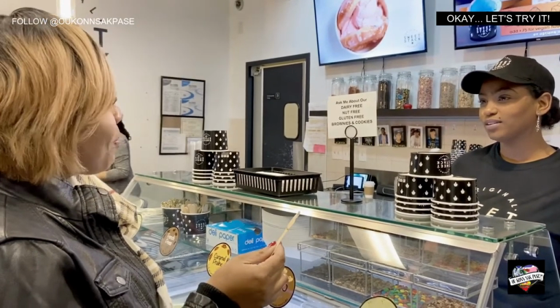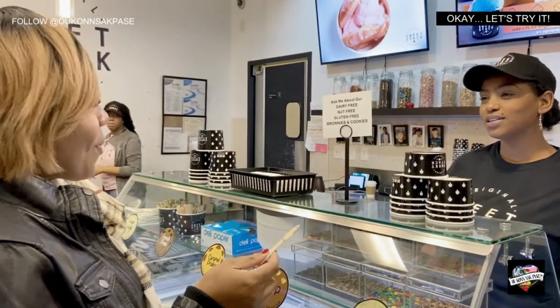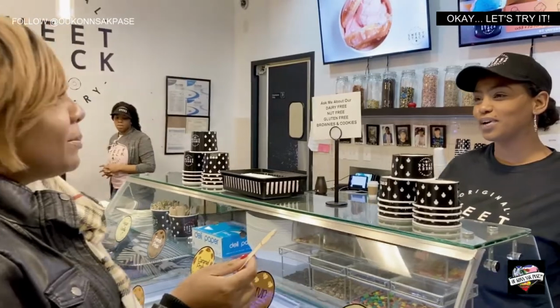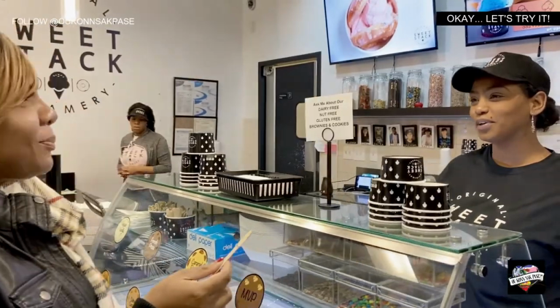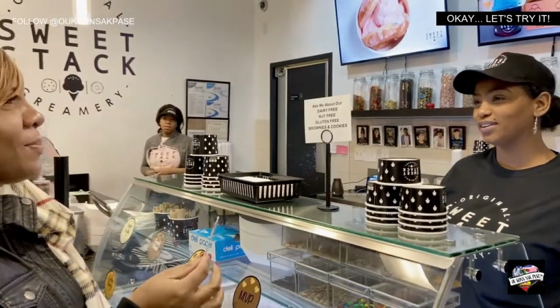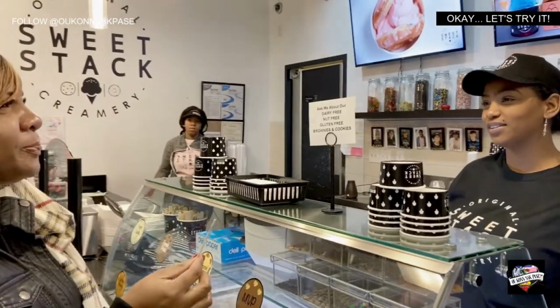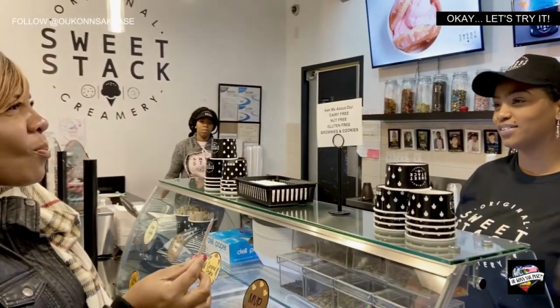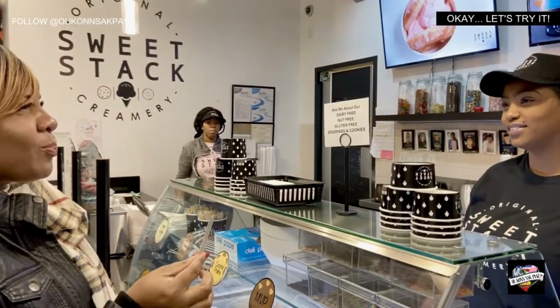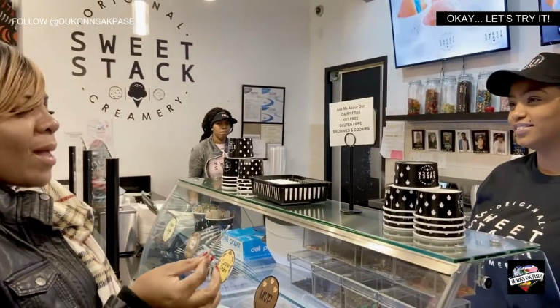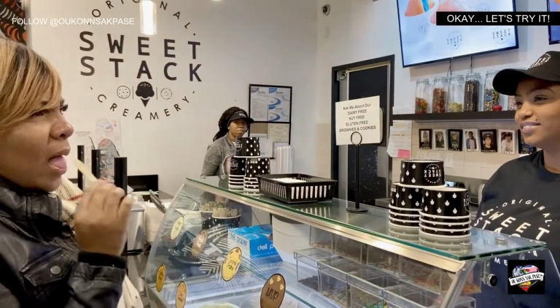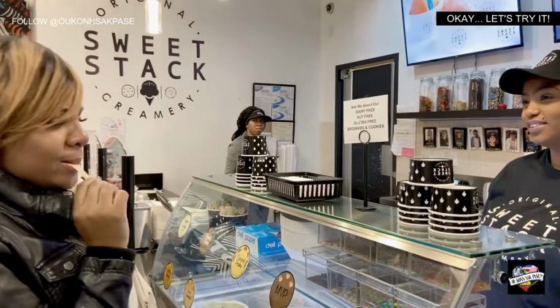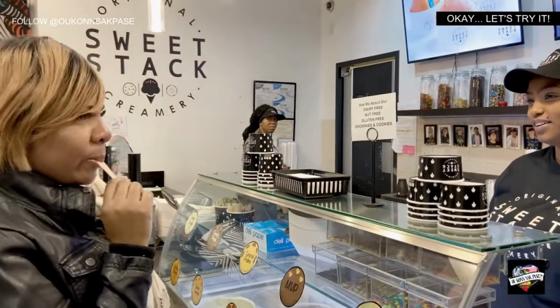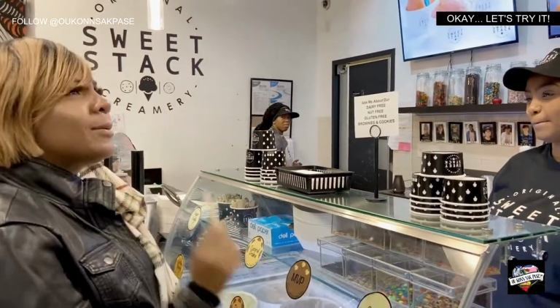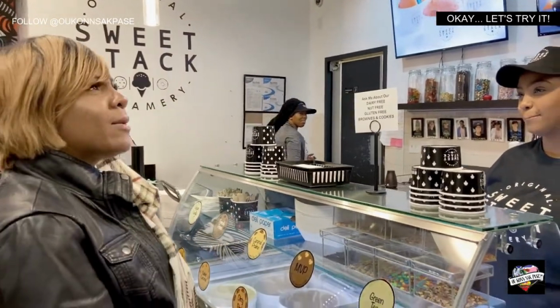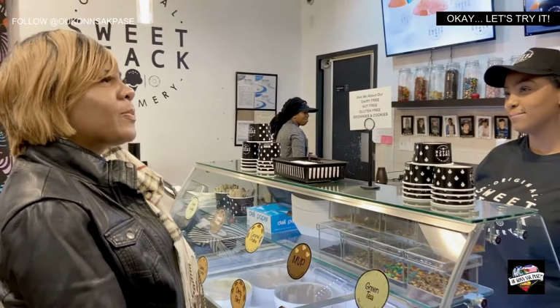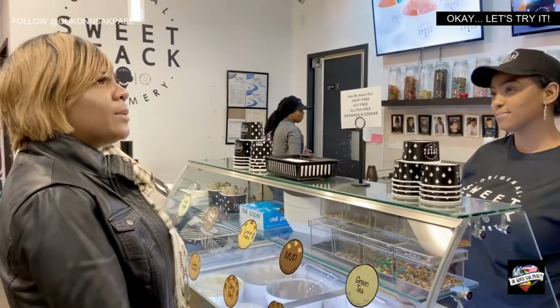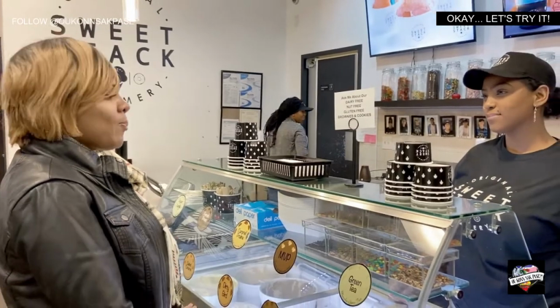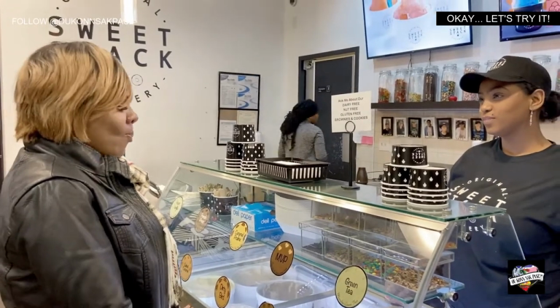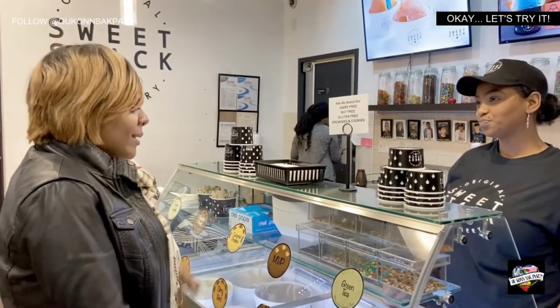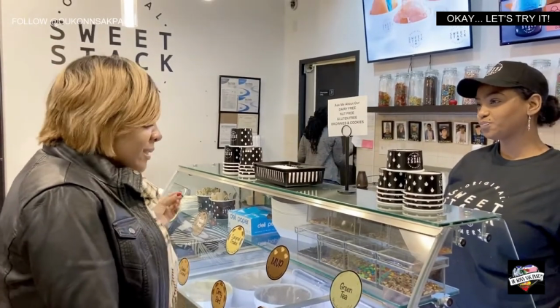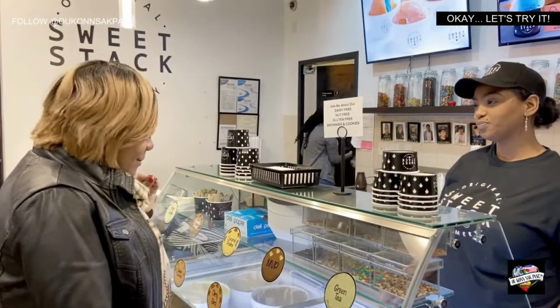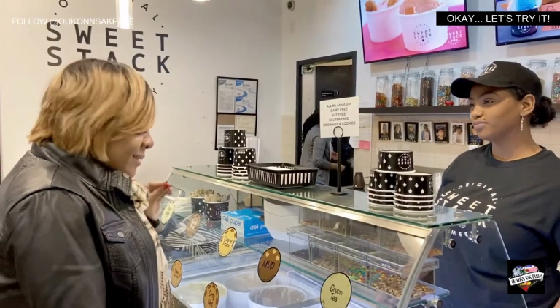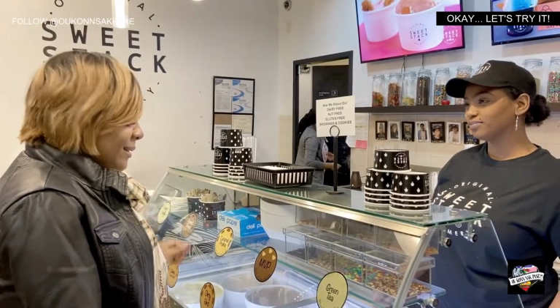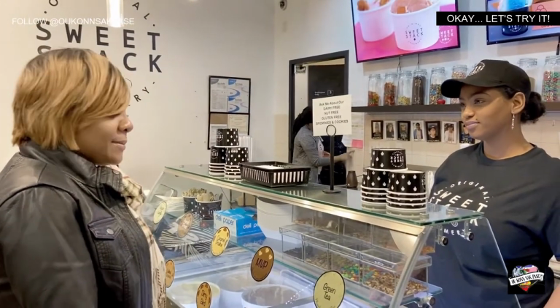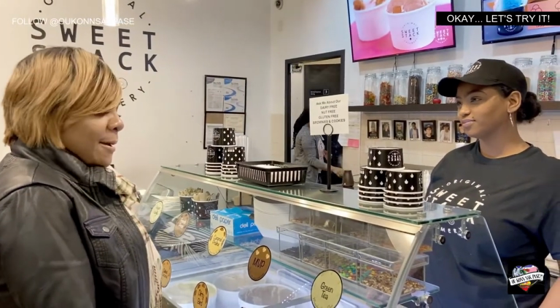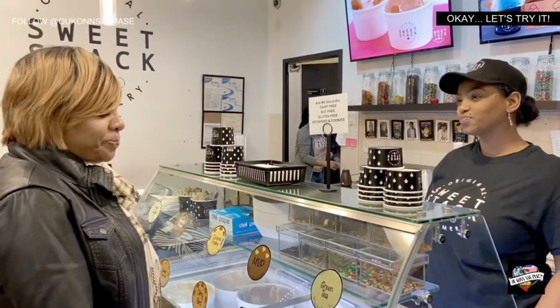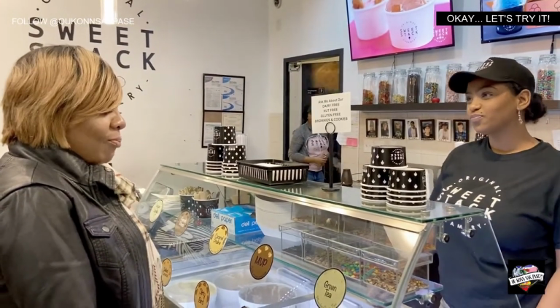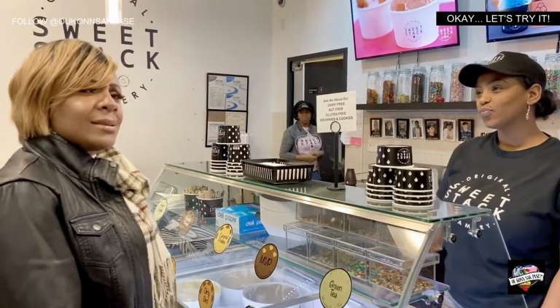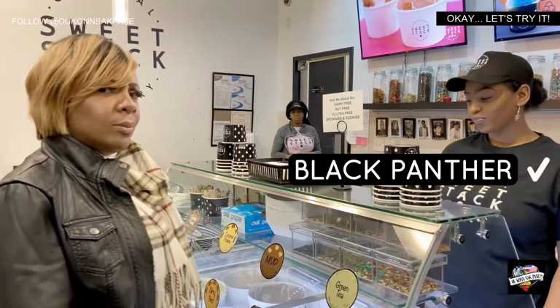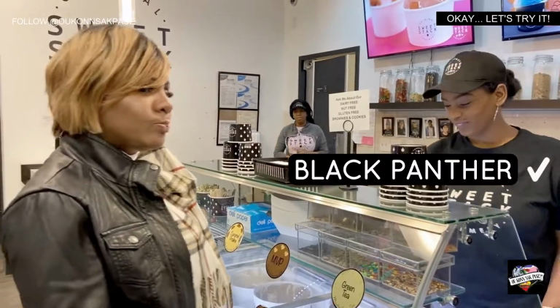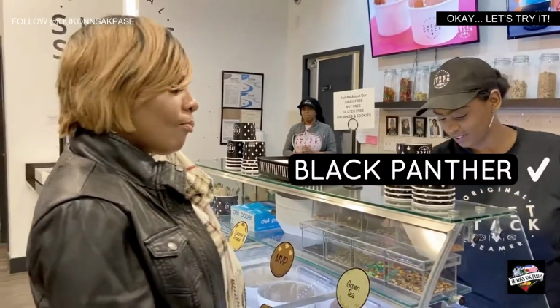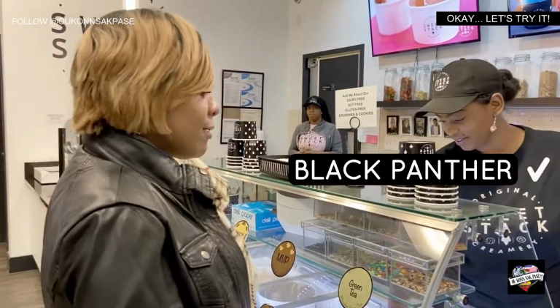Doesn't it taste like banana pudding kind of? It does, but it doesn't at the same time. That's good though. That's good.